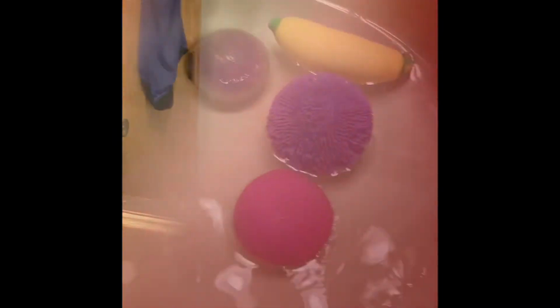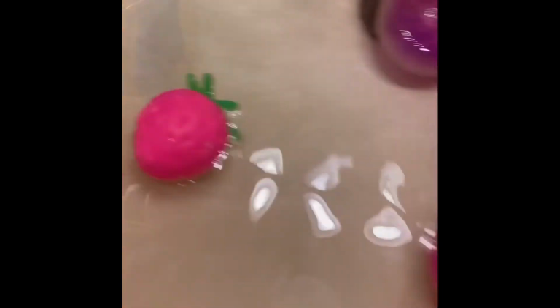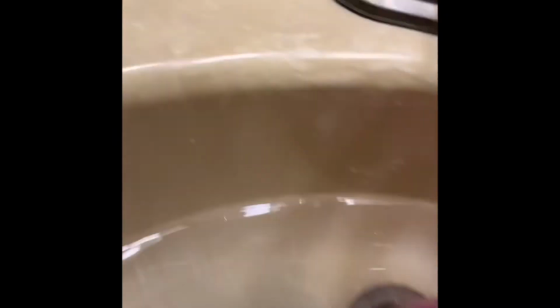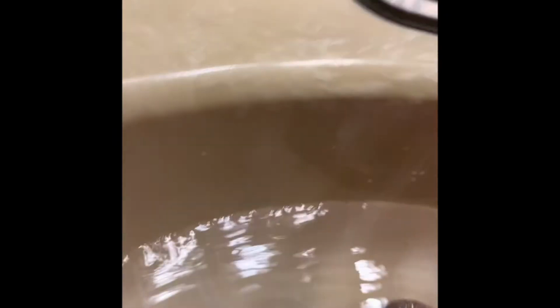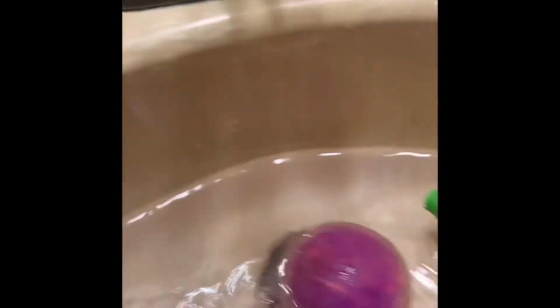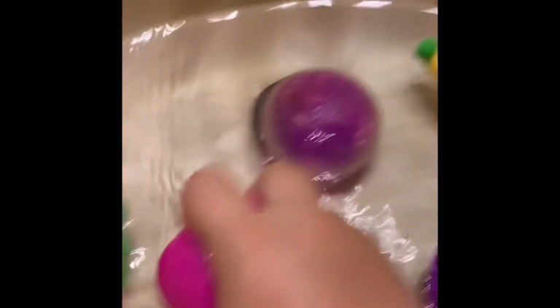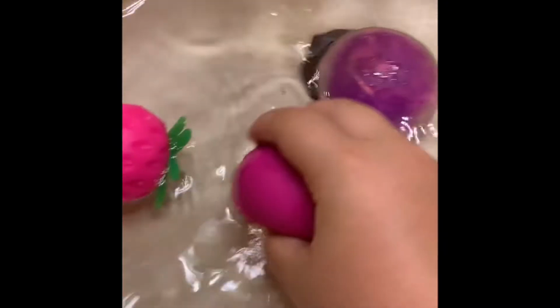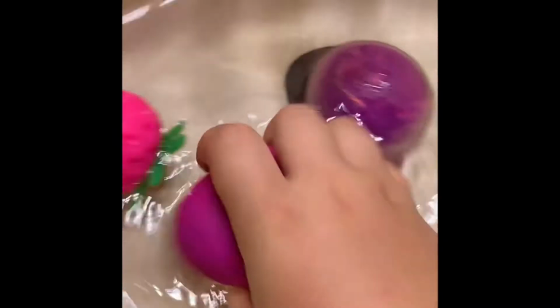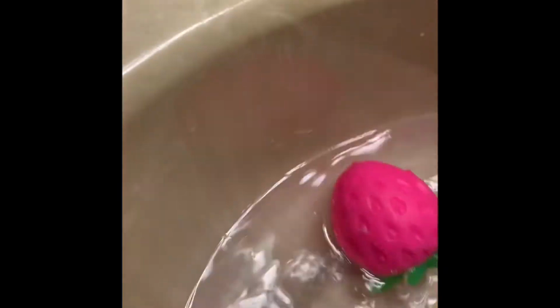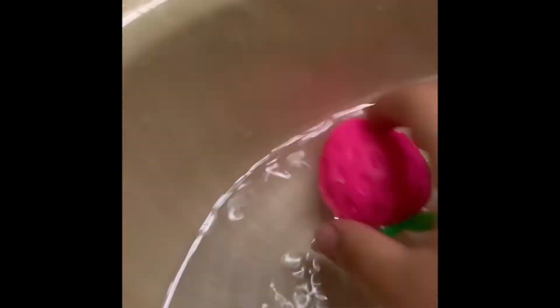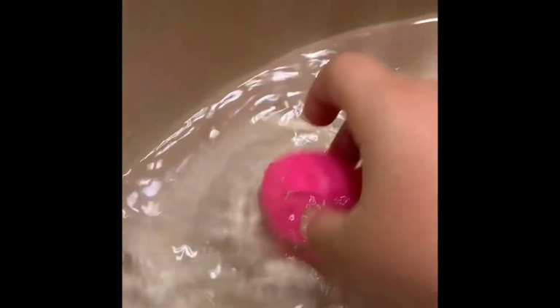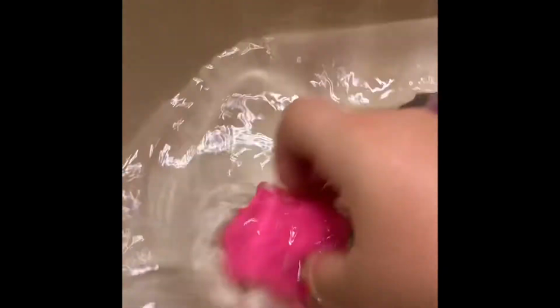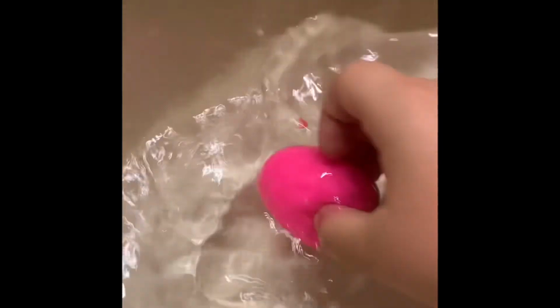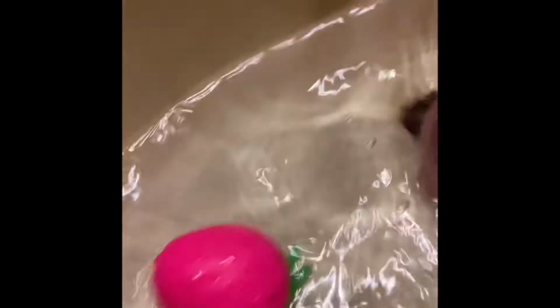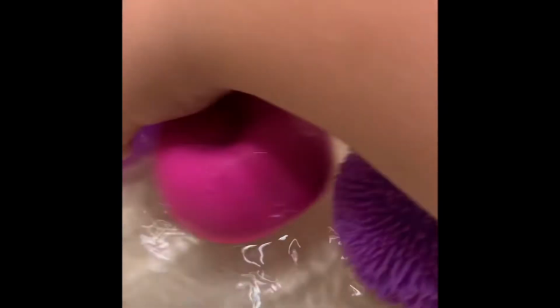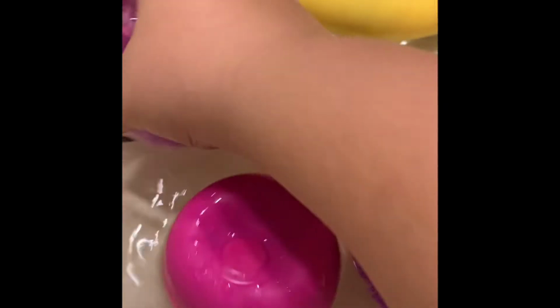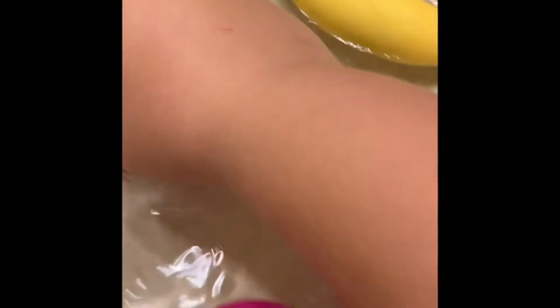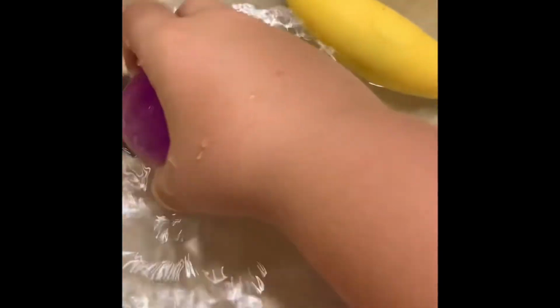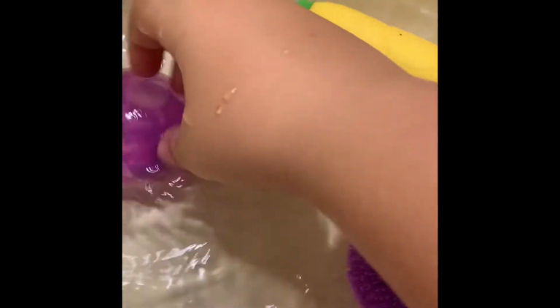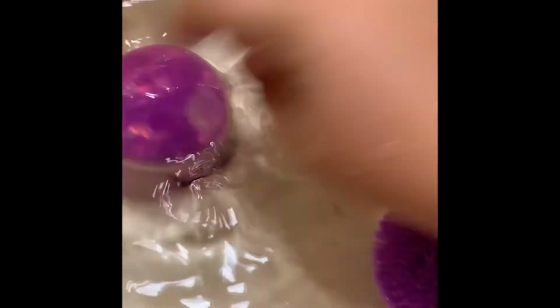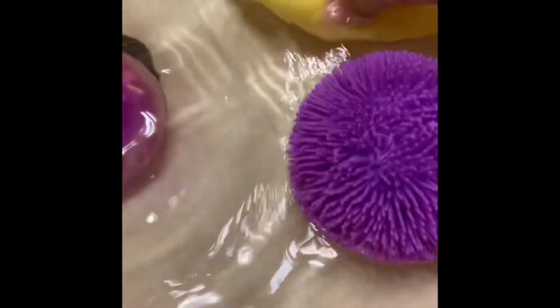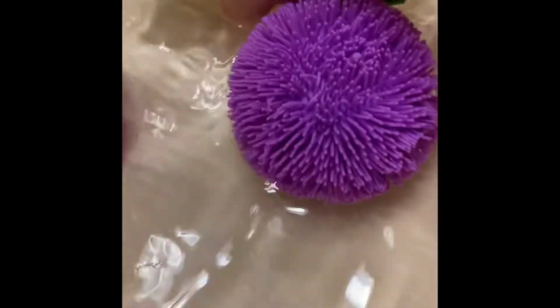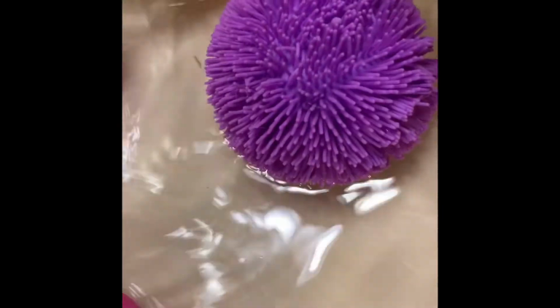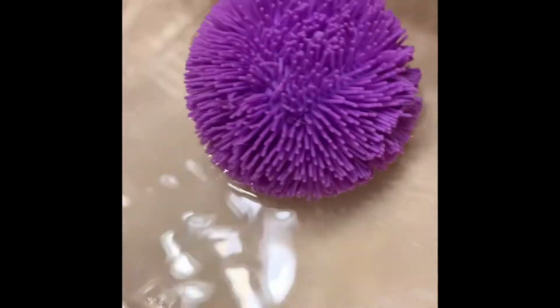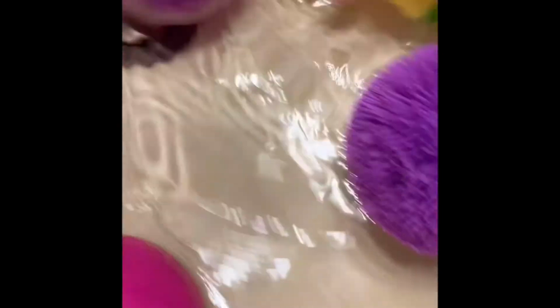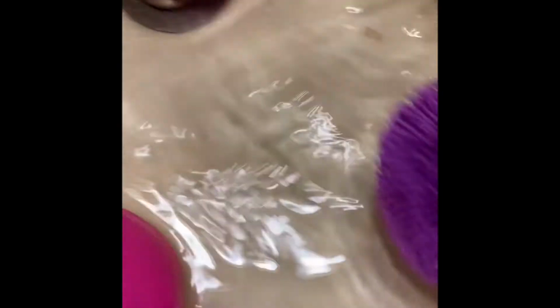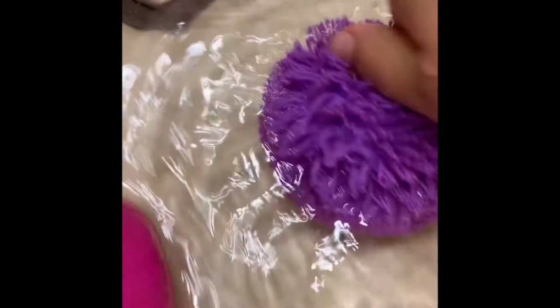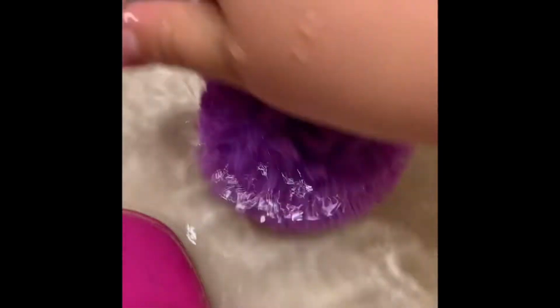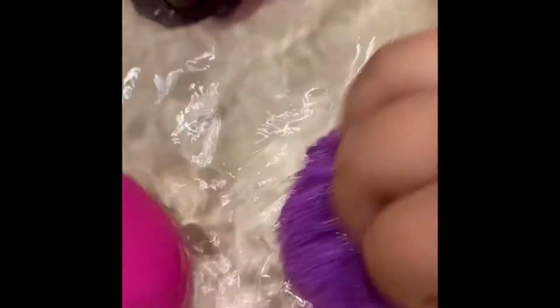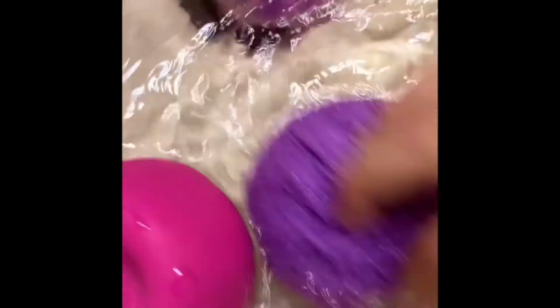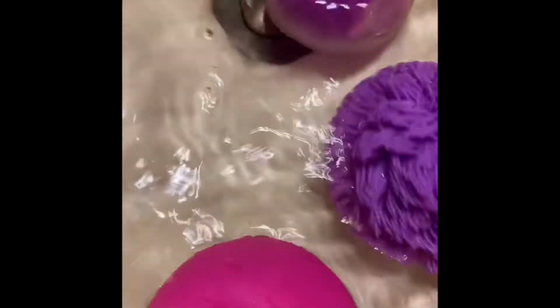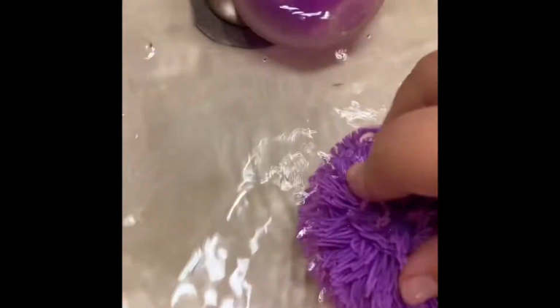Right now I'm just gonna be washing them in the water. I already put some soap in, so yeah, they're already getting ready.